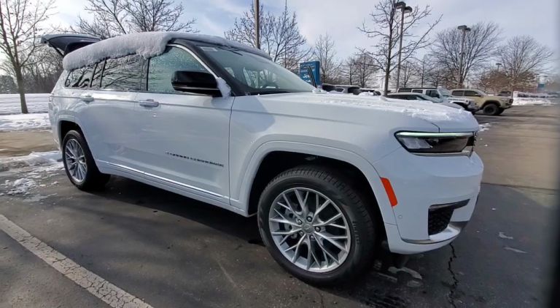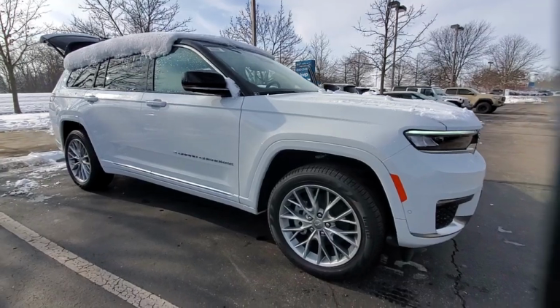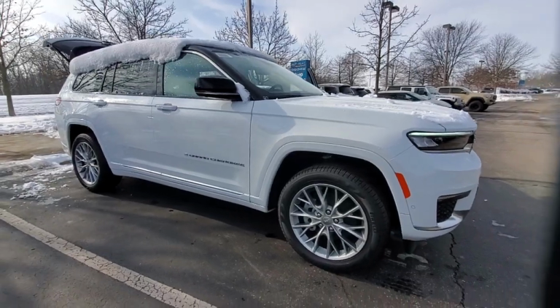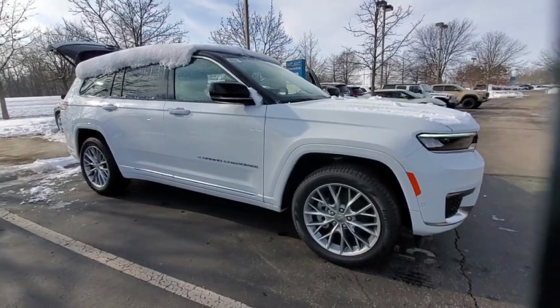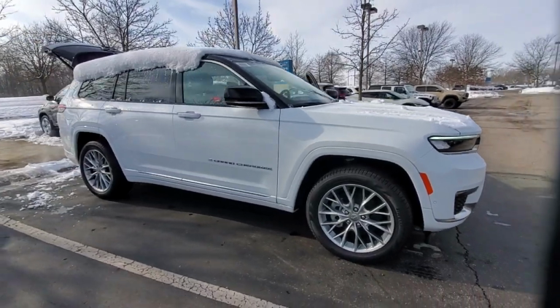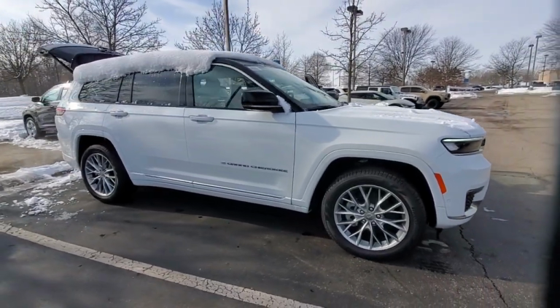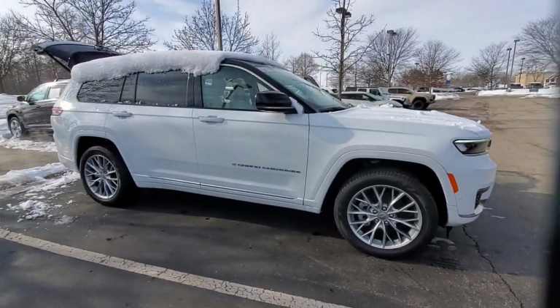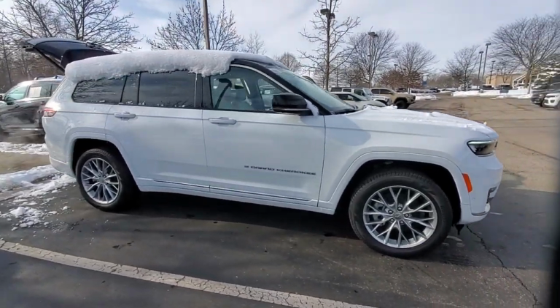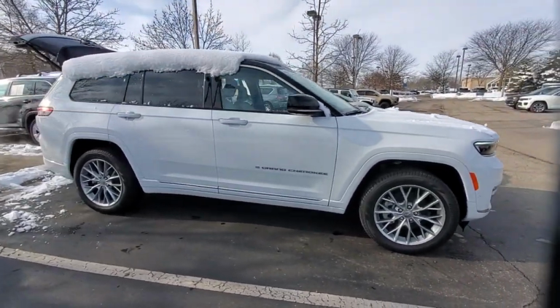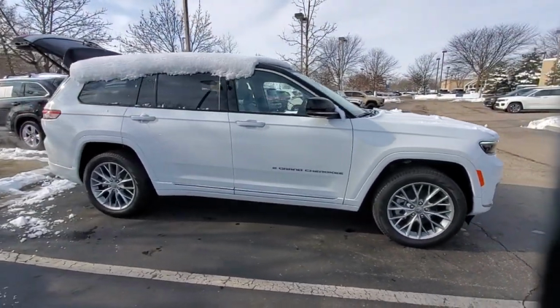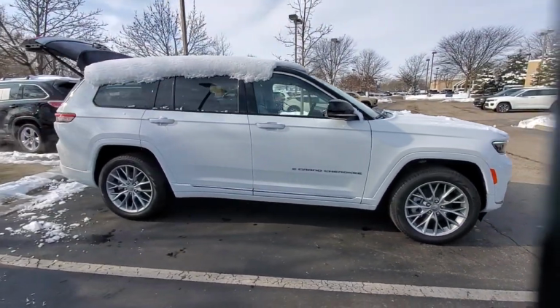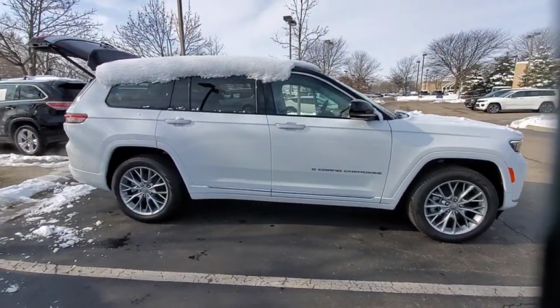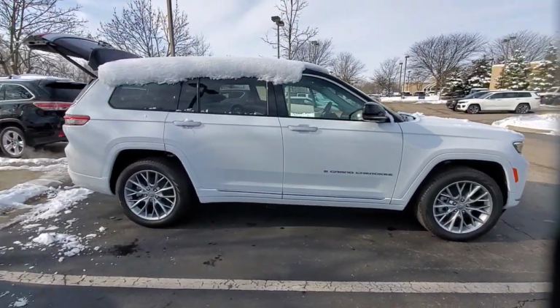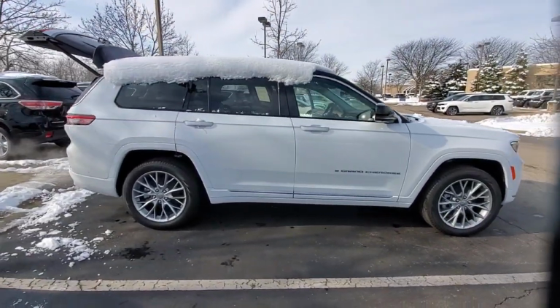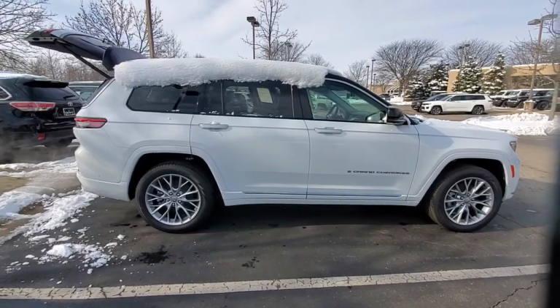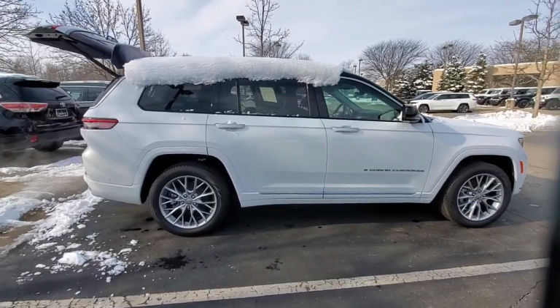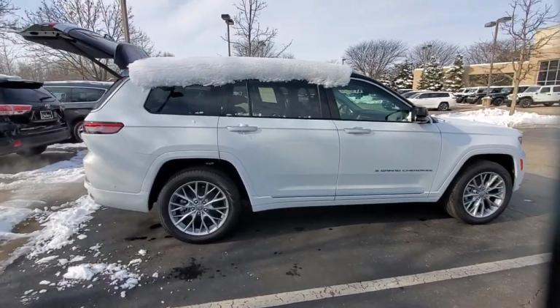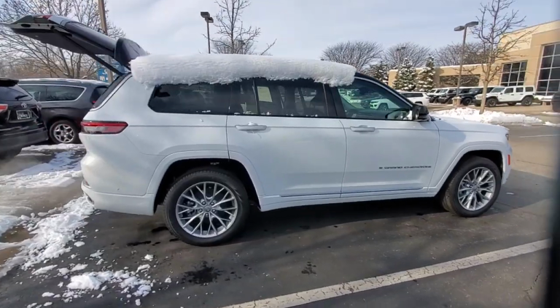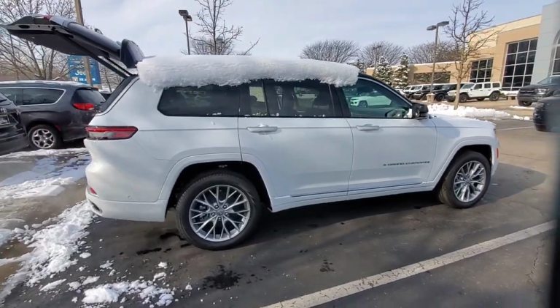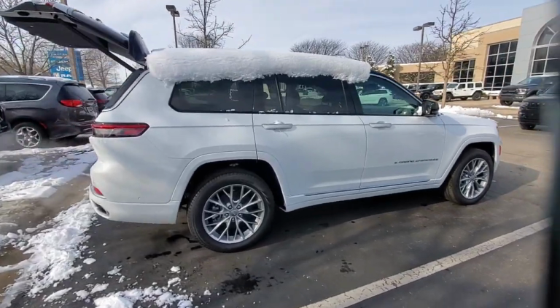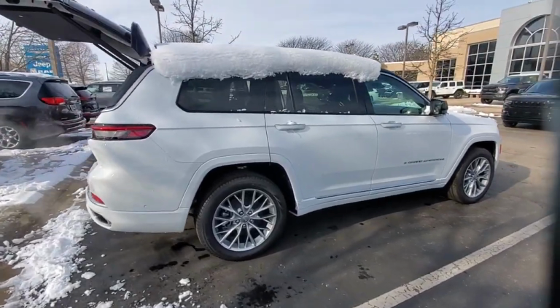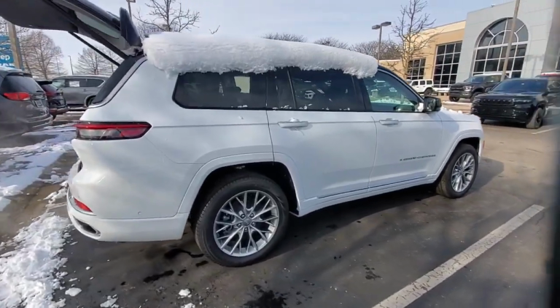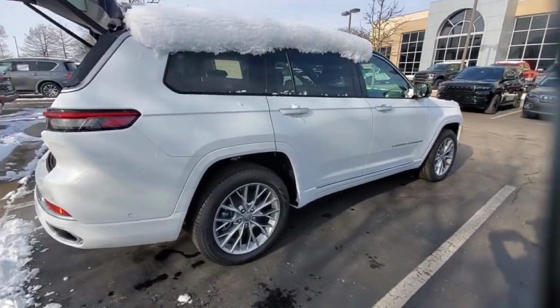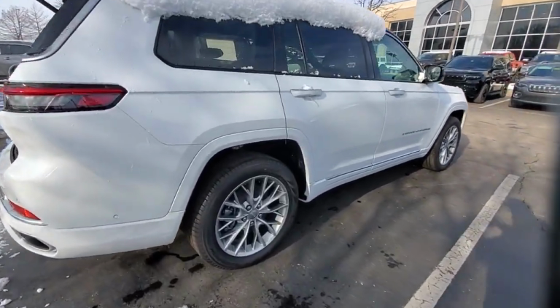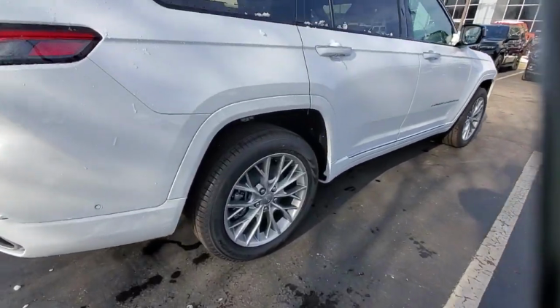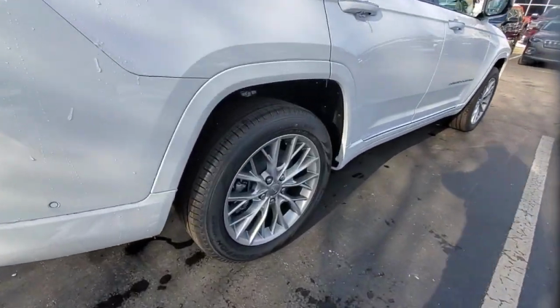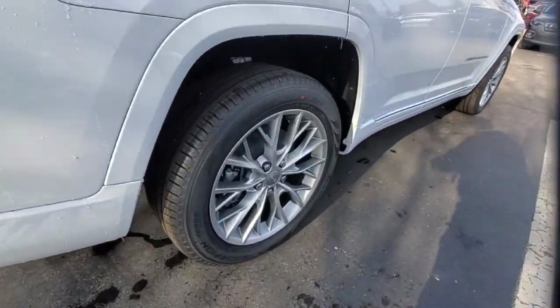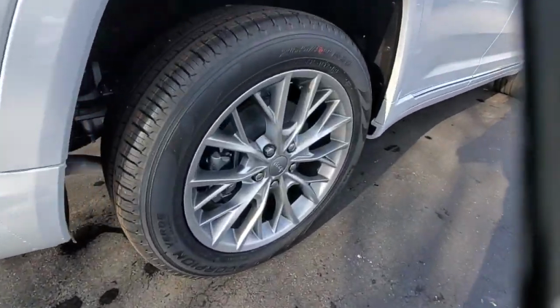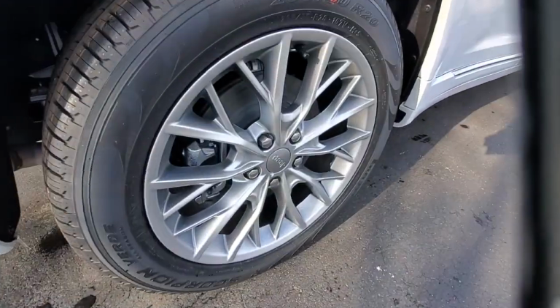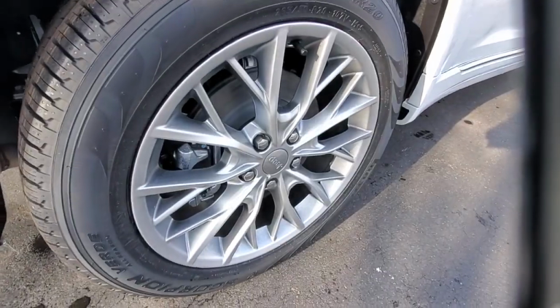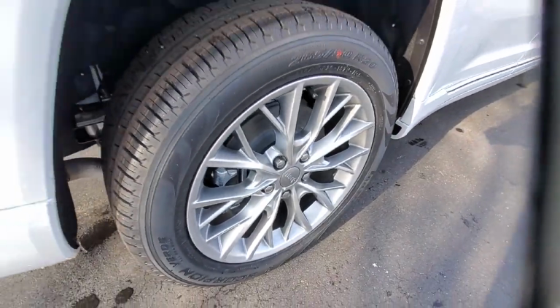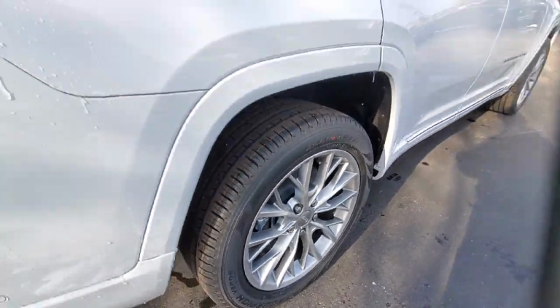Introducing the 2023 Jeep Grand Cherokee — the stylish all-terrain SUV that lends comfort, high-performance, and rugged capability.